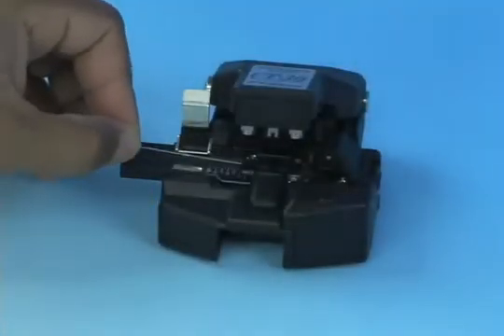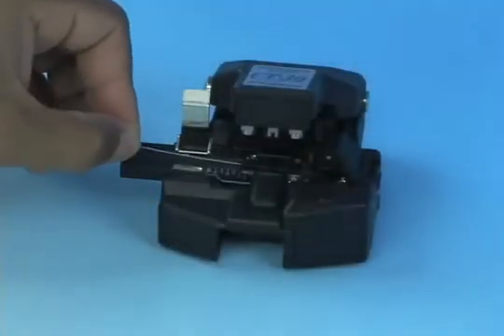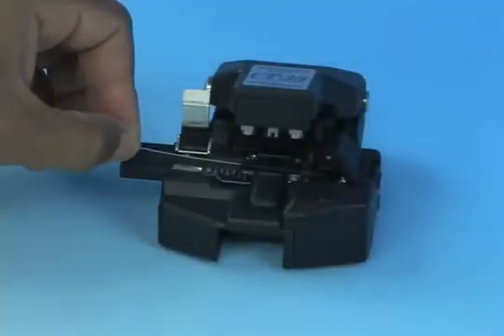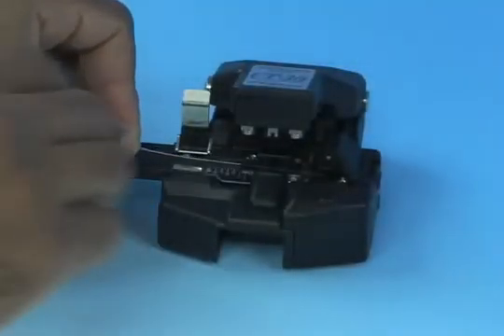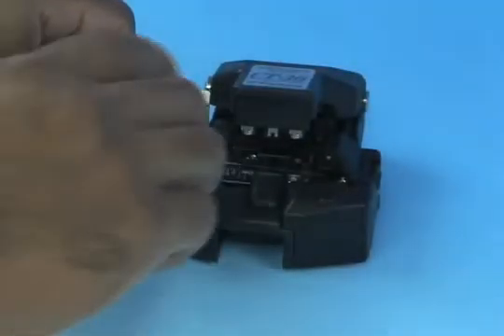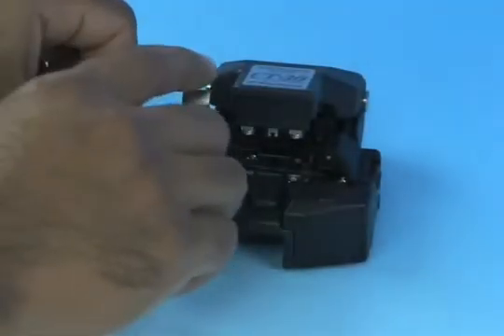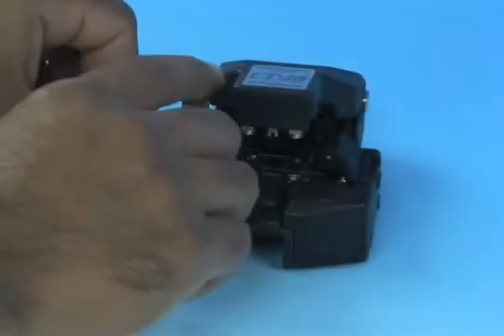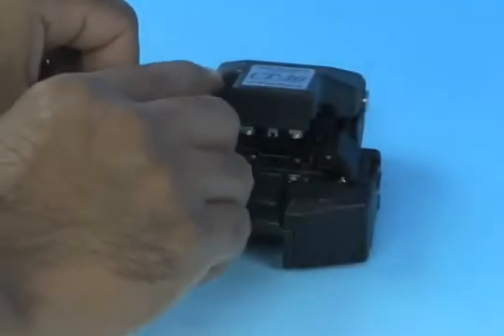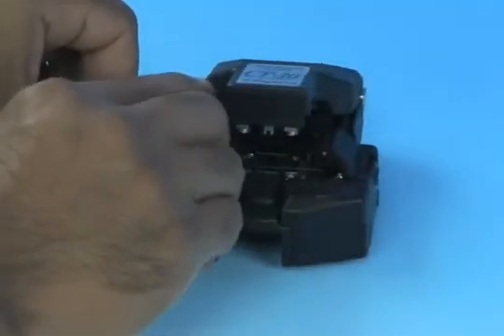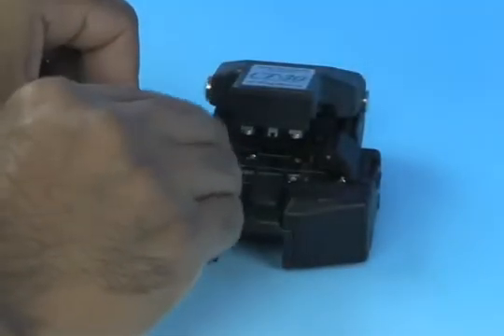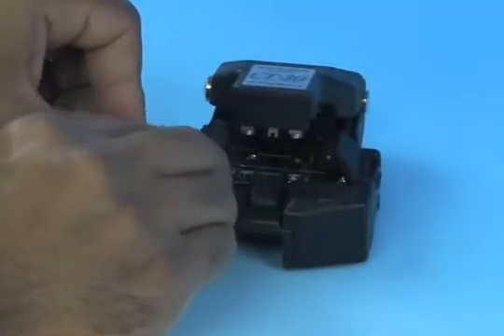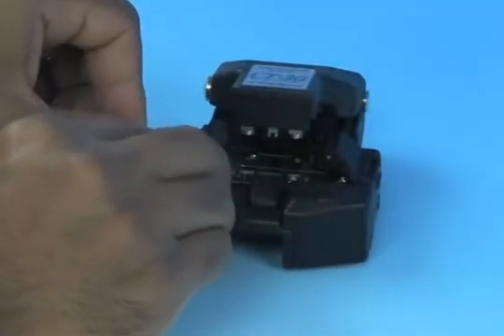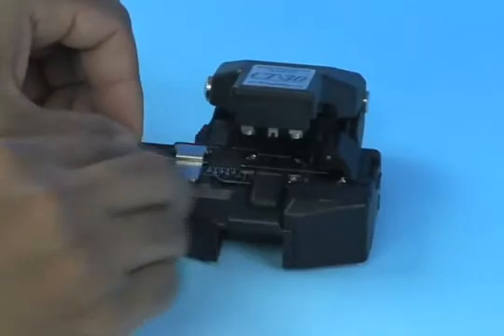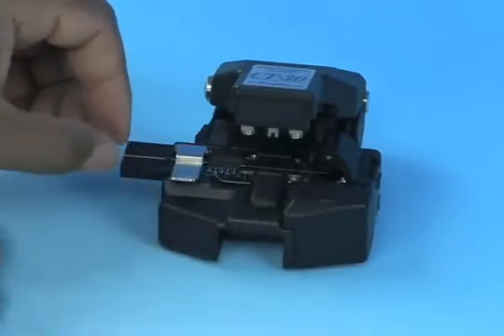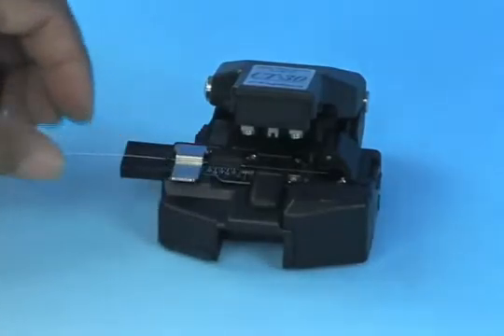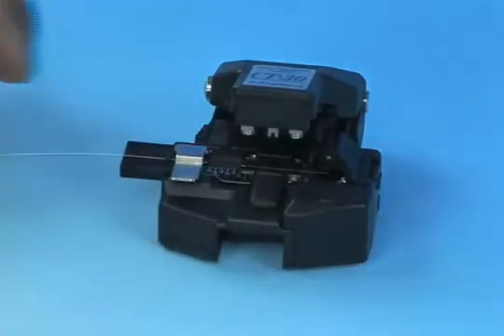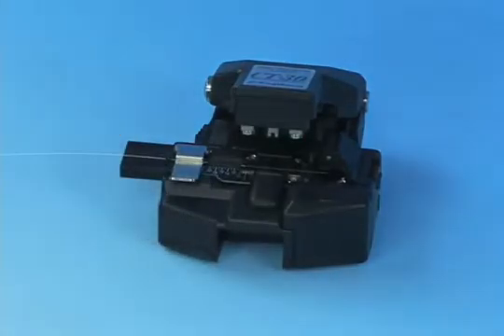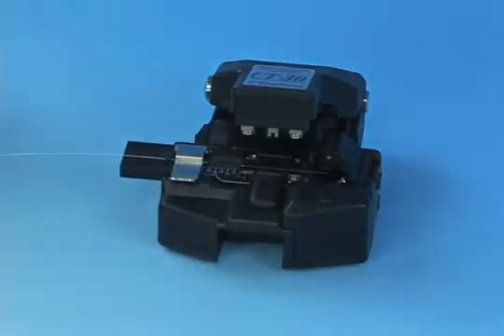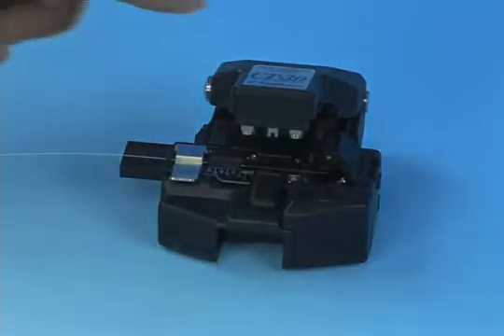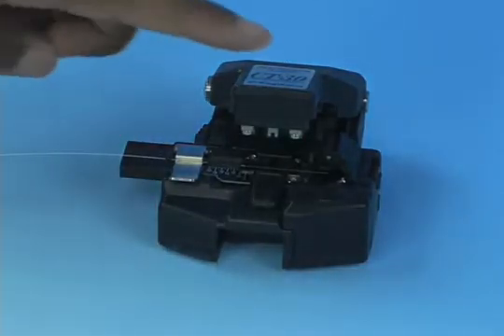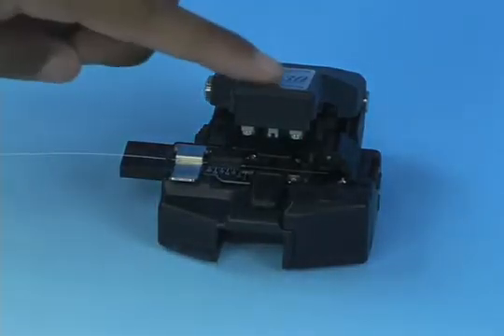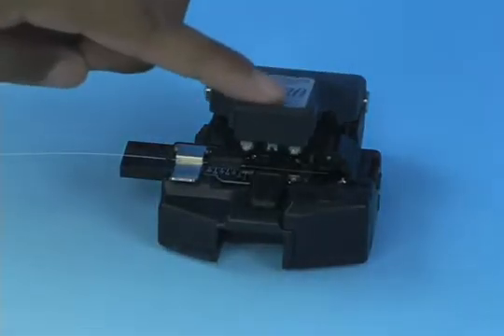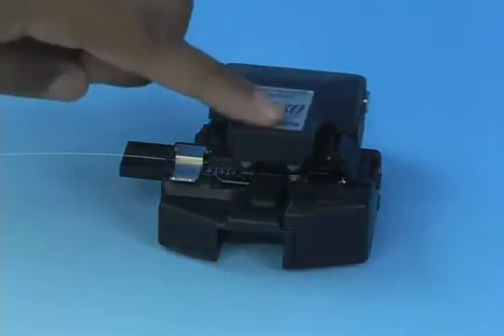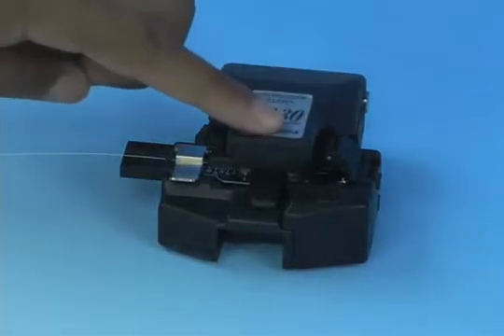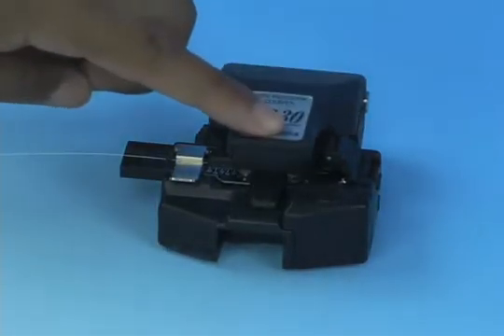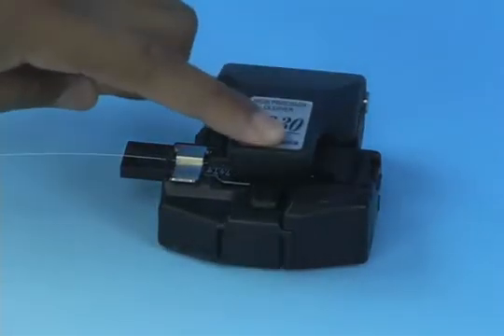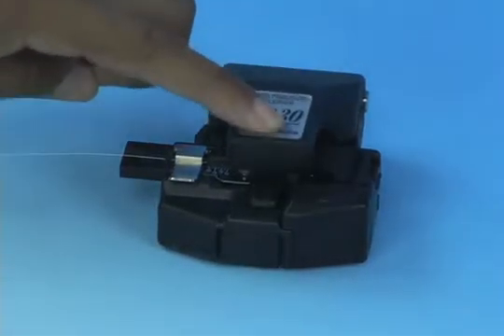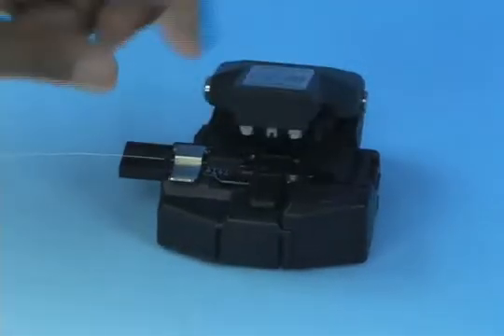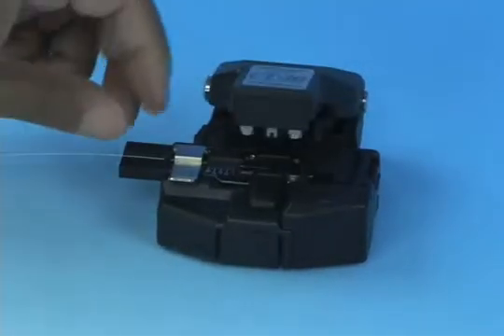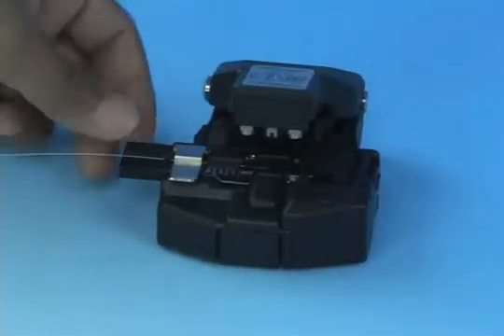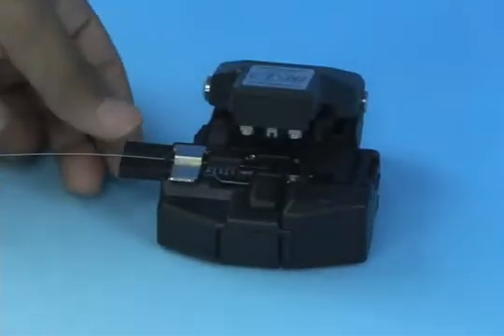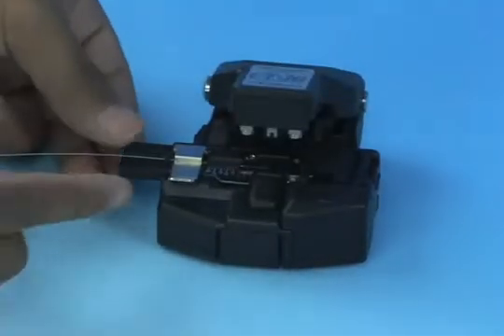Insert the bare fiber into the CT38 cleaver and cleave to a length of 10.5 millimeters, plus or minus 0.5 millimeters.